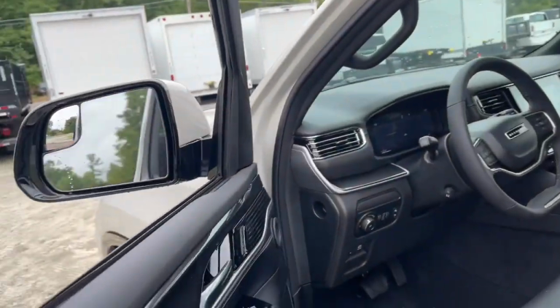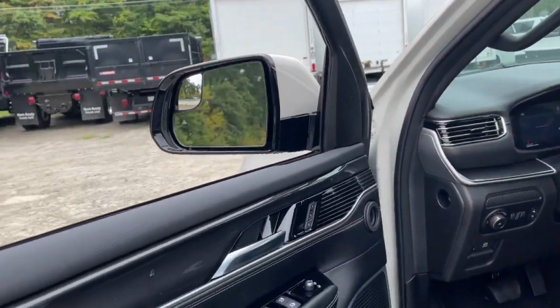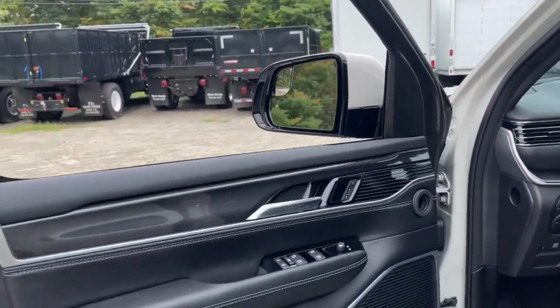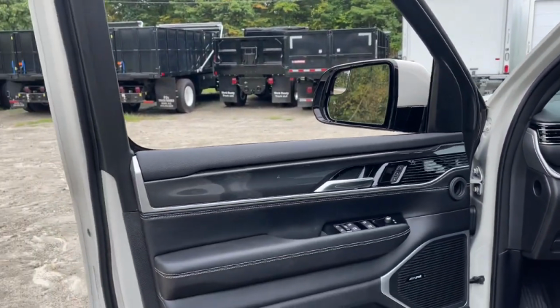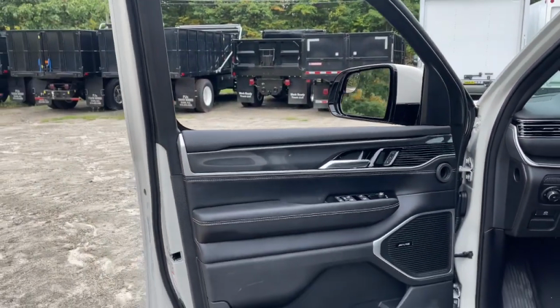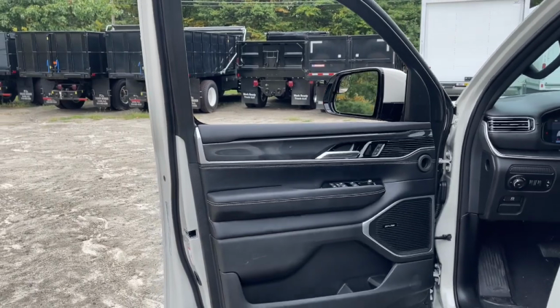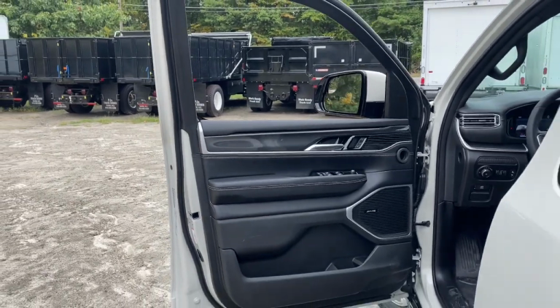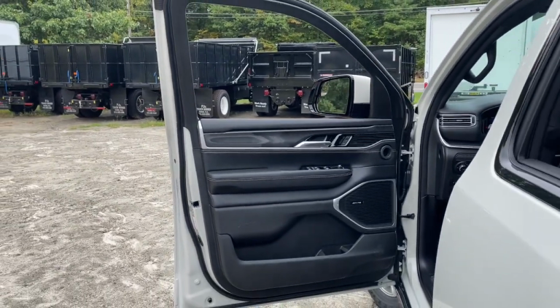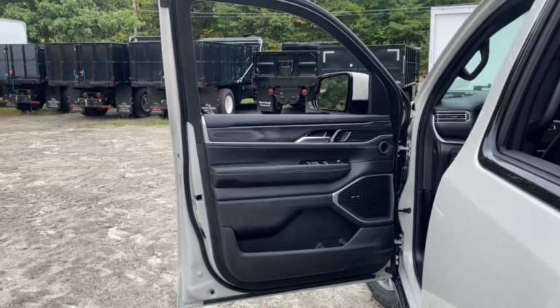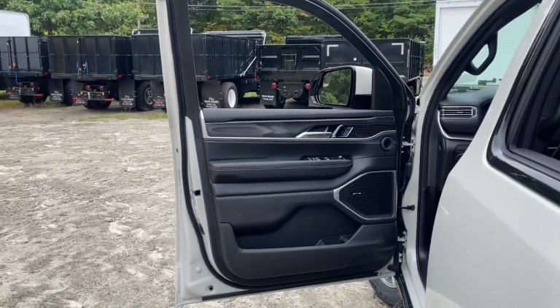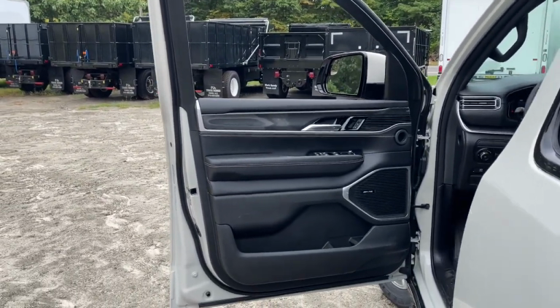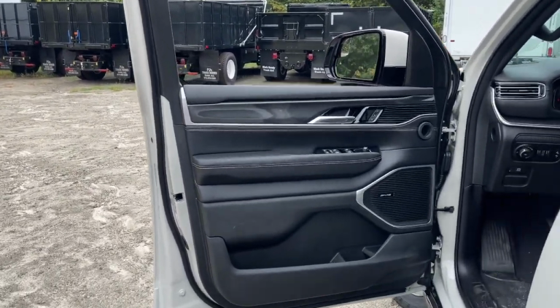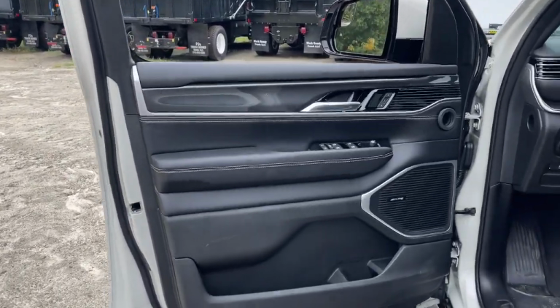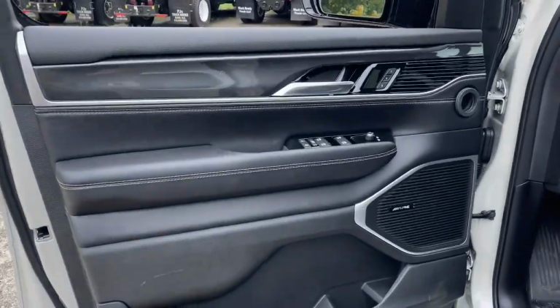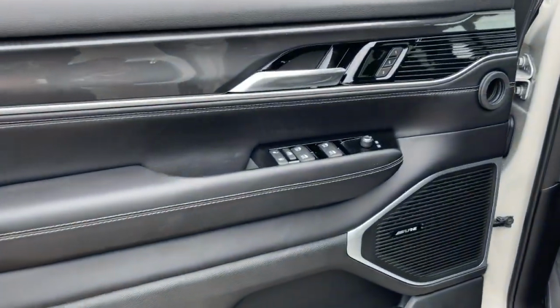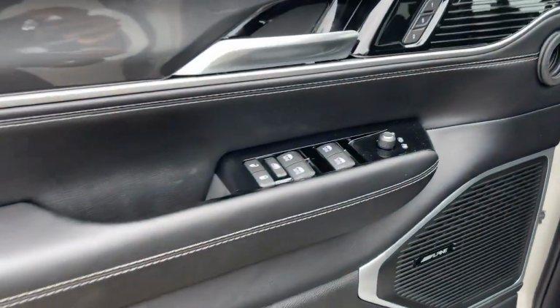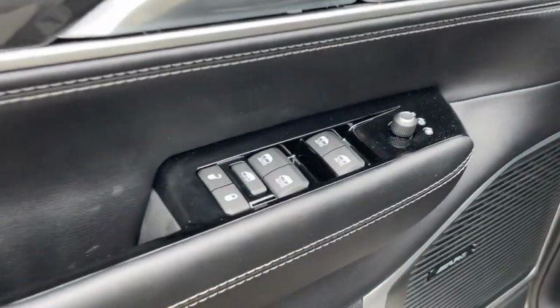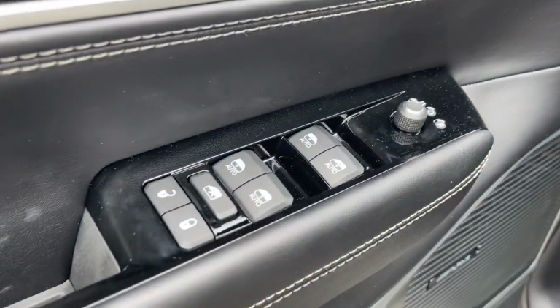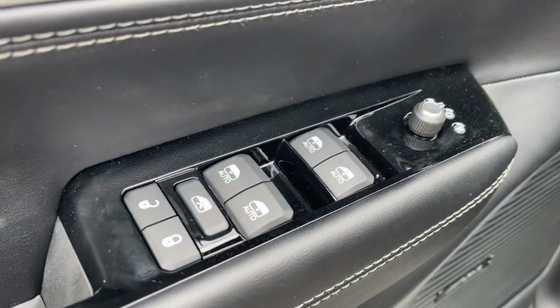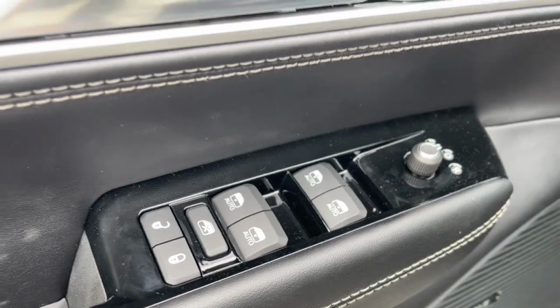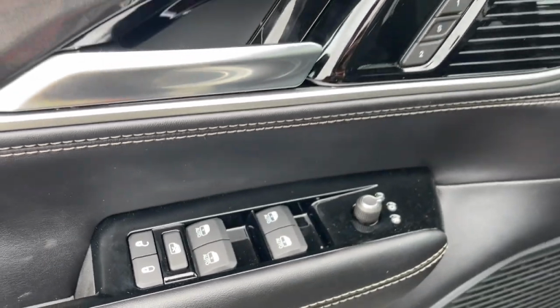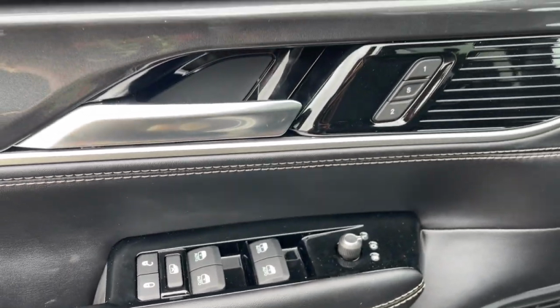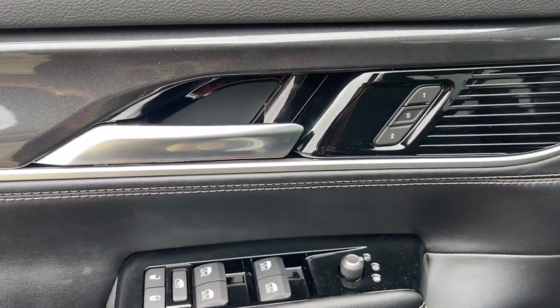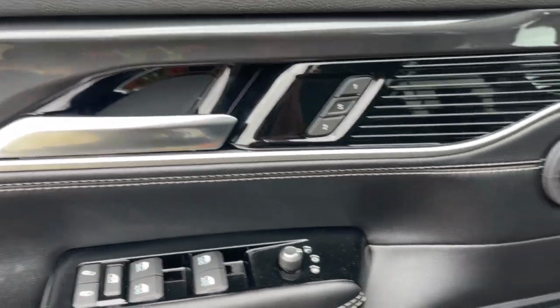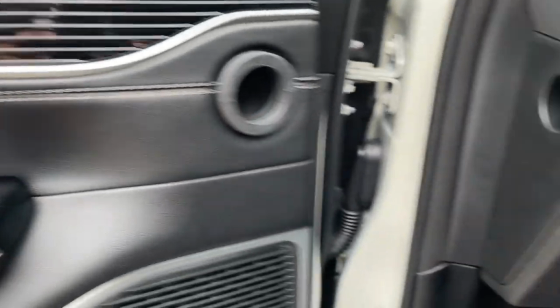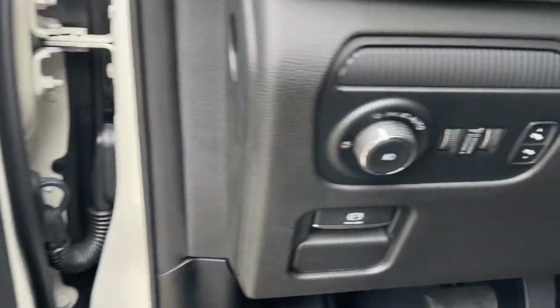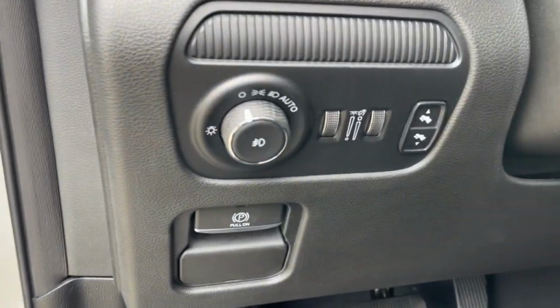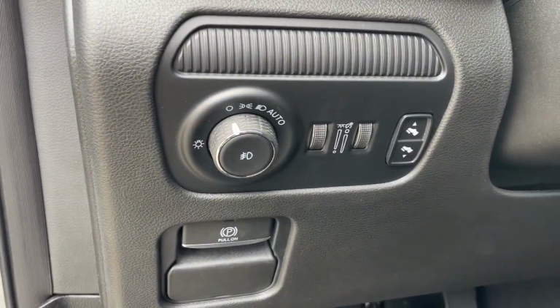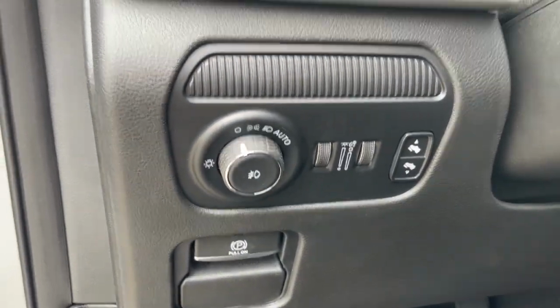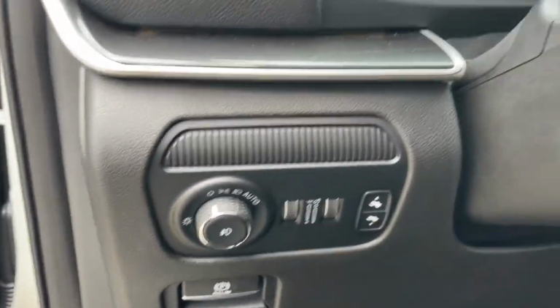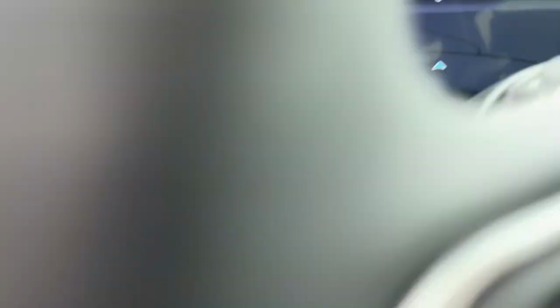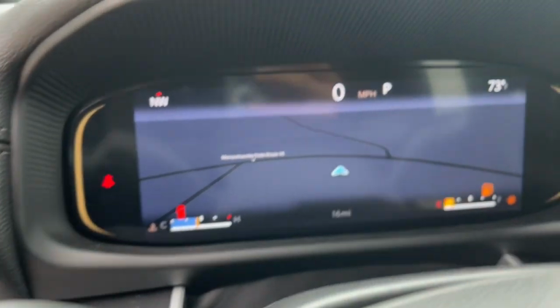The following are some of this vehicle's highlighted options: navigation system, keyless entry, power passenger seat, power liftgate, fog lamps, electronic stability control.